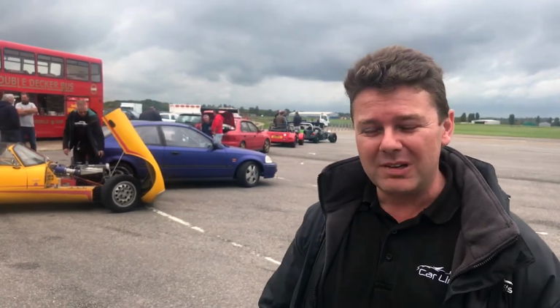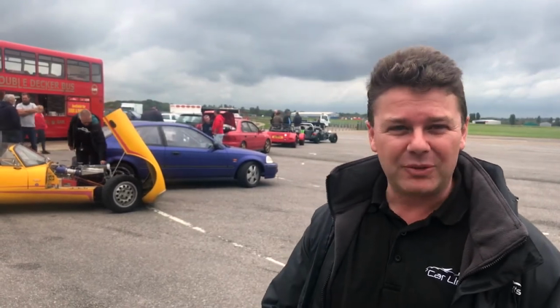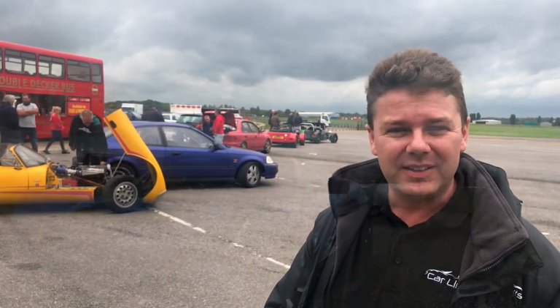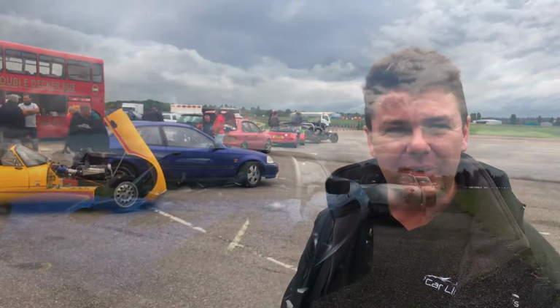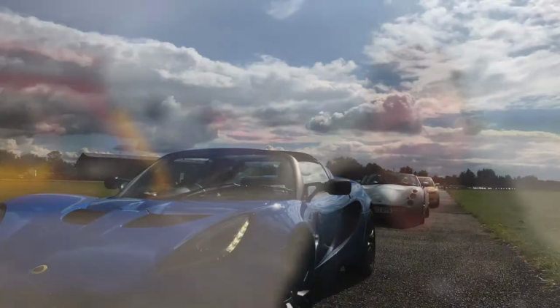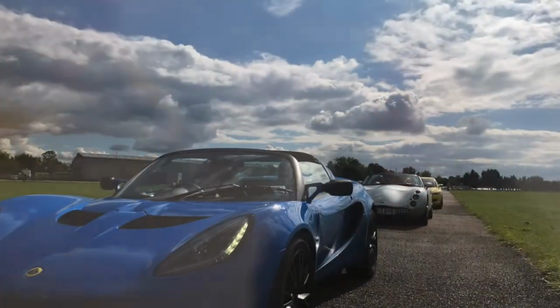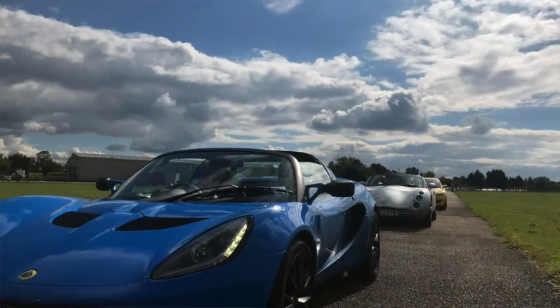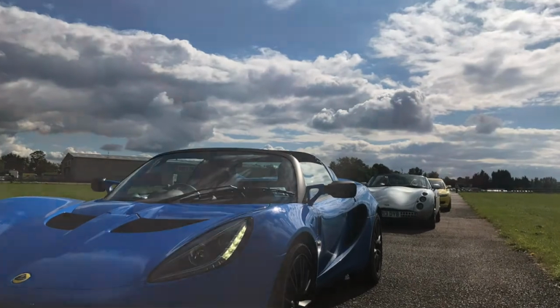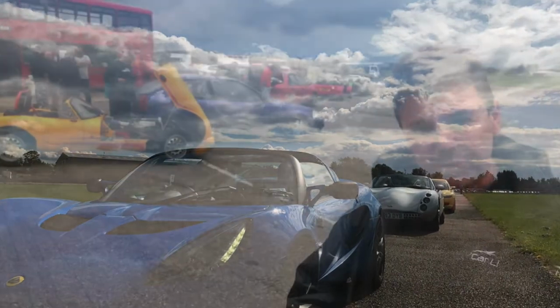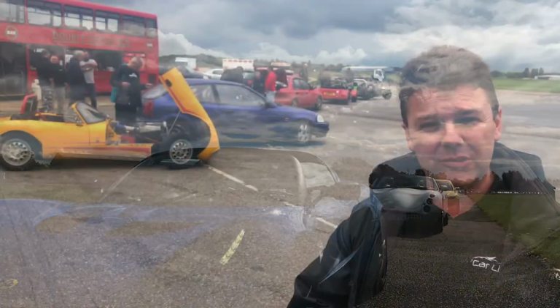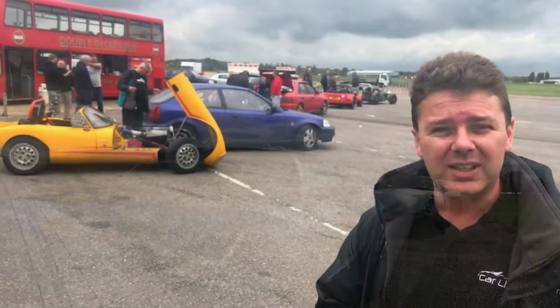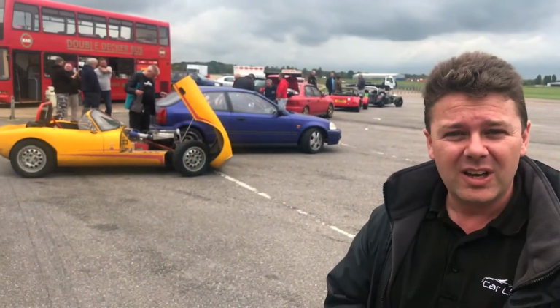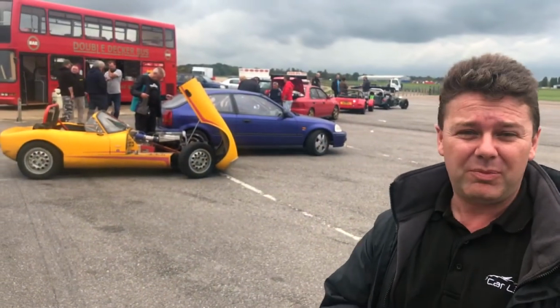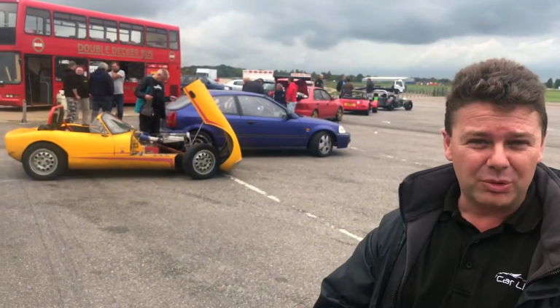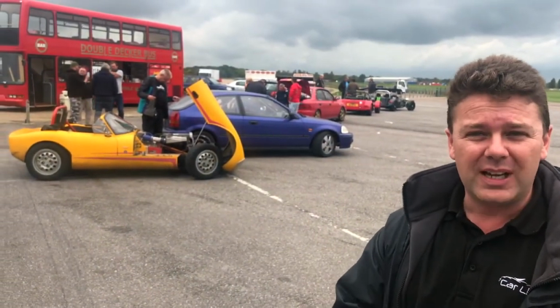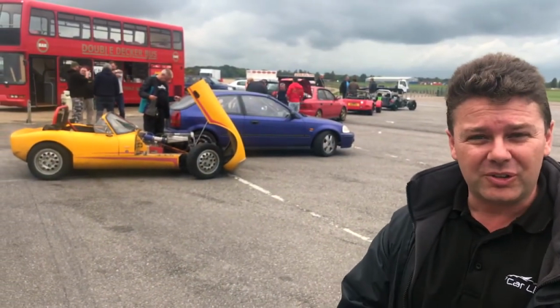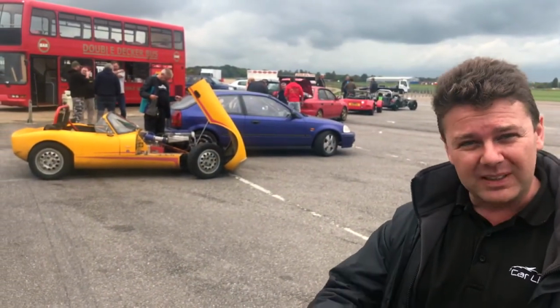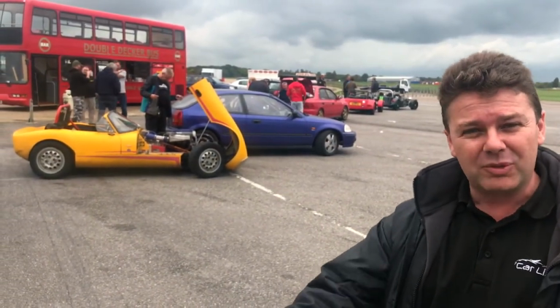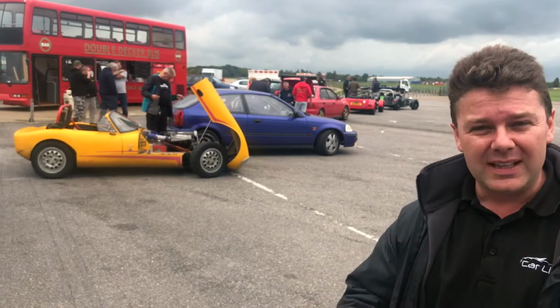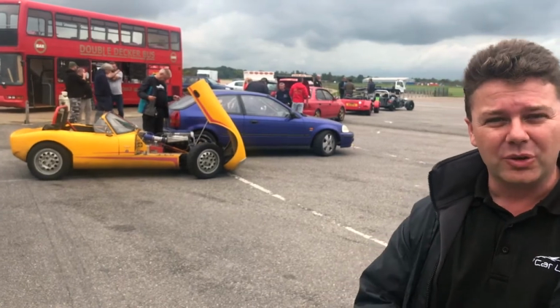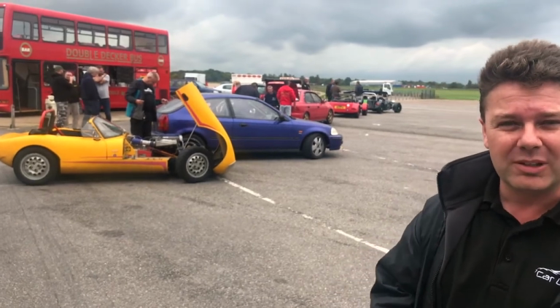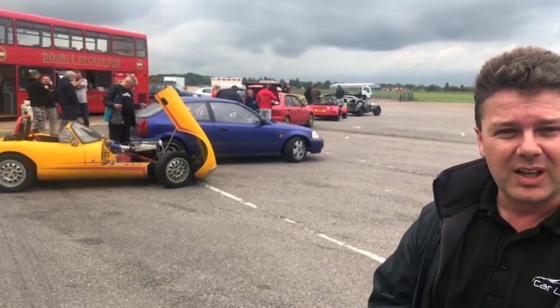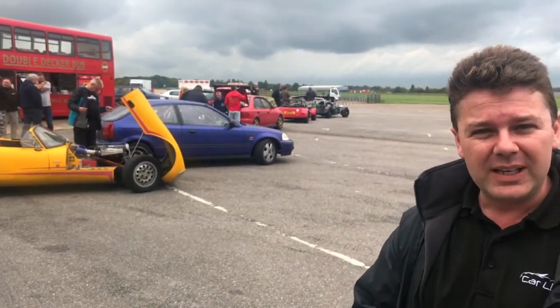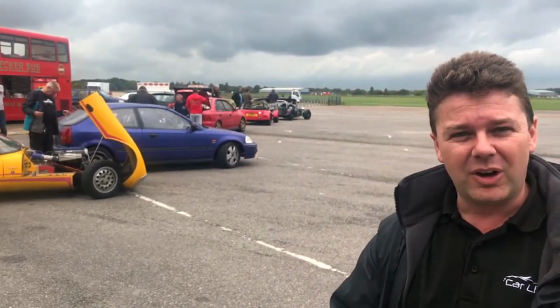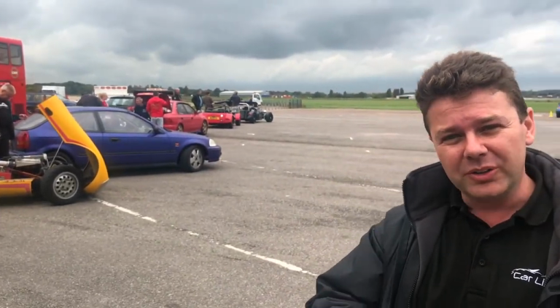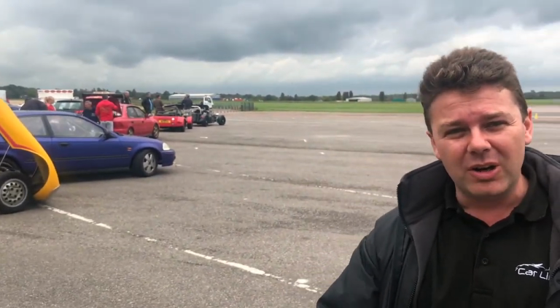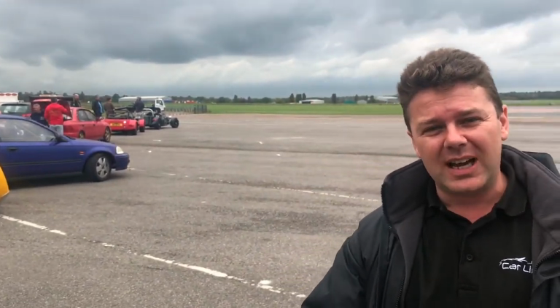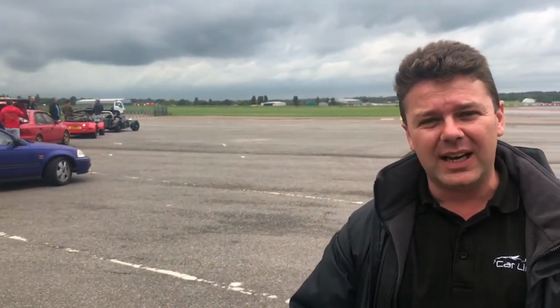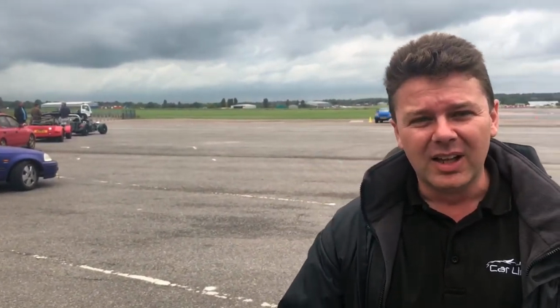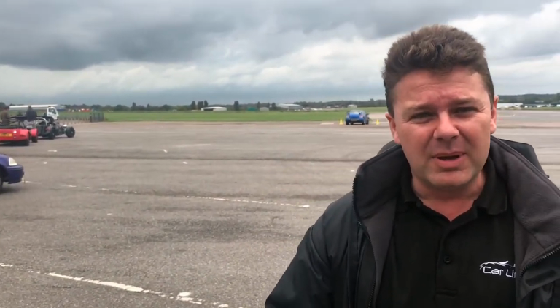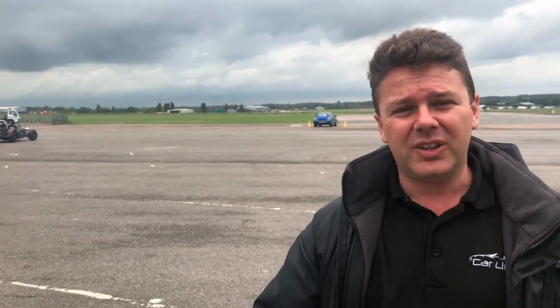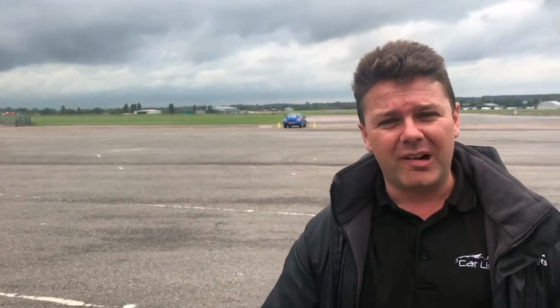There's normally around about 20 people on these days. We normally start with some high-speed cornering techniques. You get several goes at that, just to keep building up, trying to enter the corner quicker and quicker, feeling how the car will understeer, oversteer, and how it's going to handle in a nice safe environment.